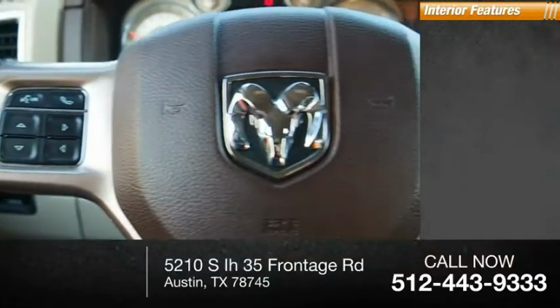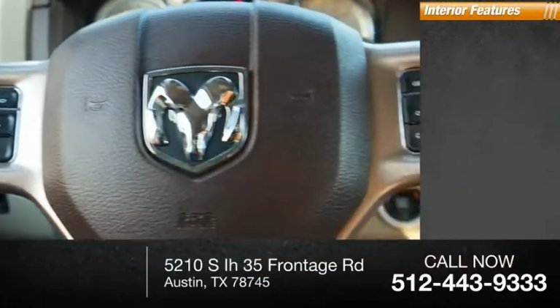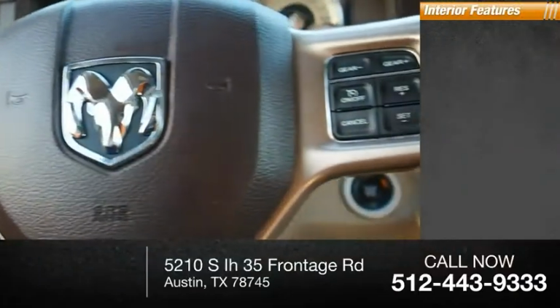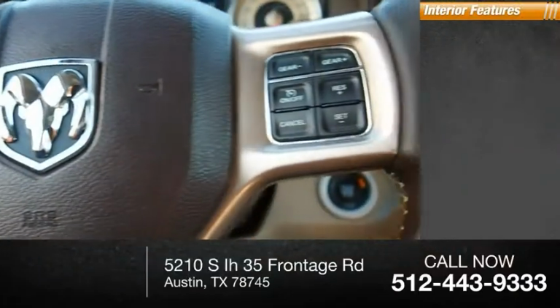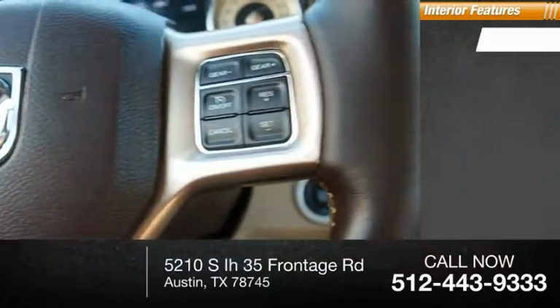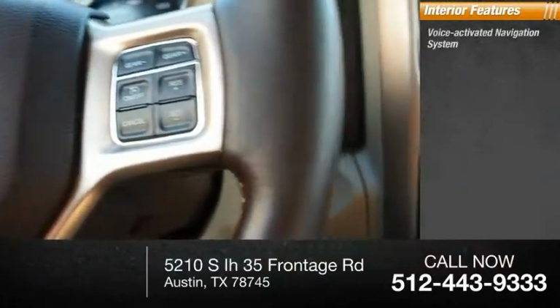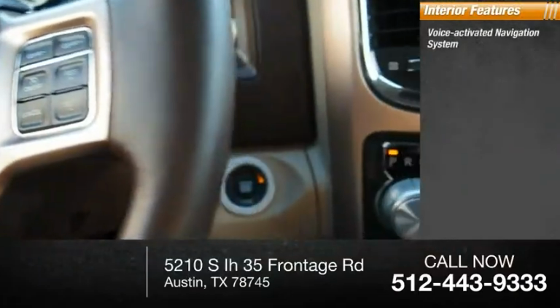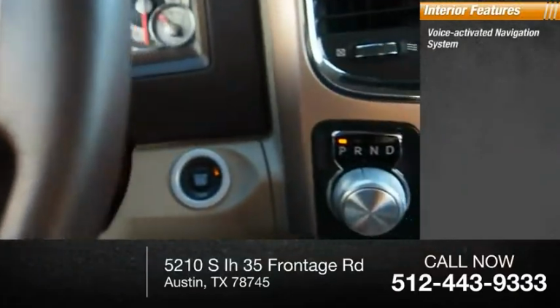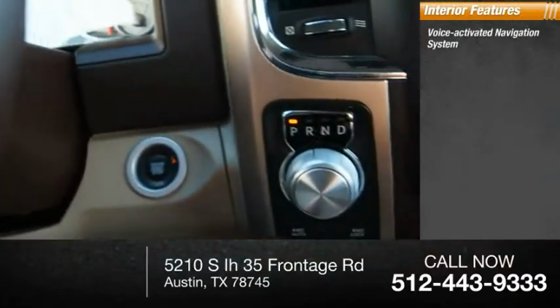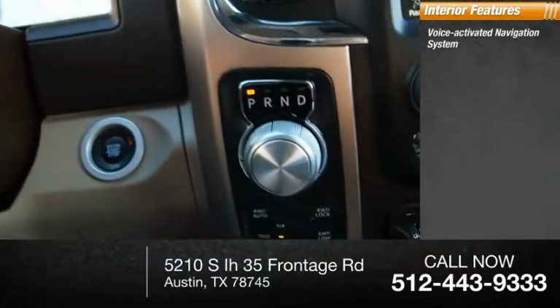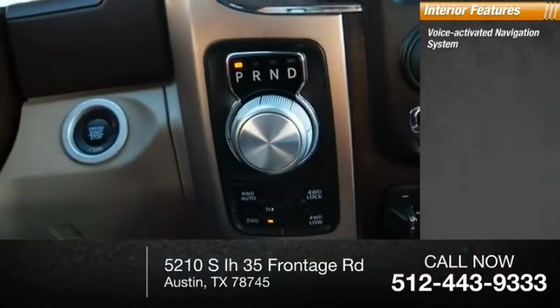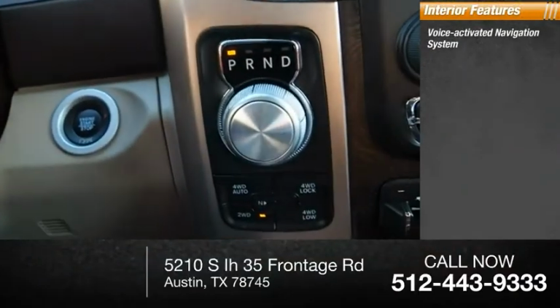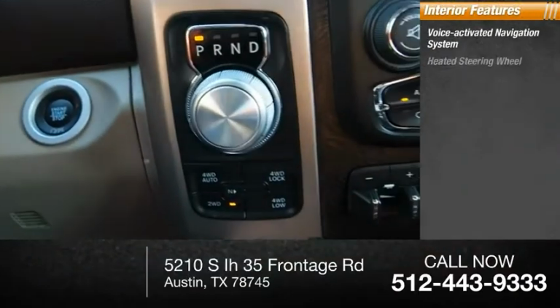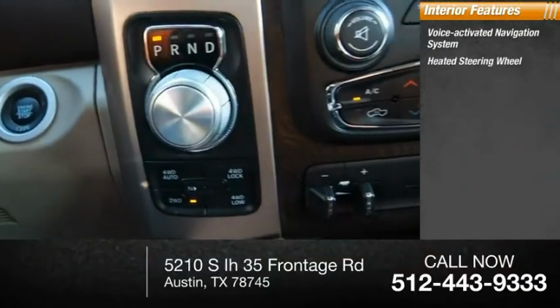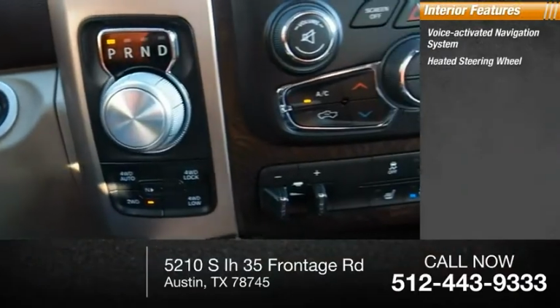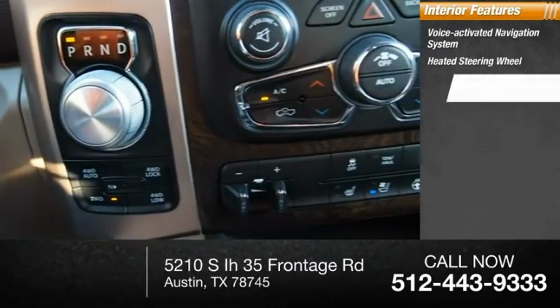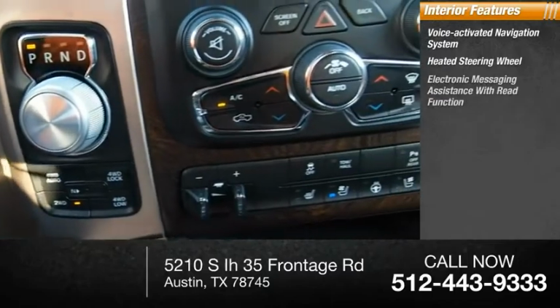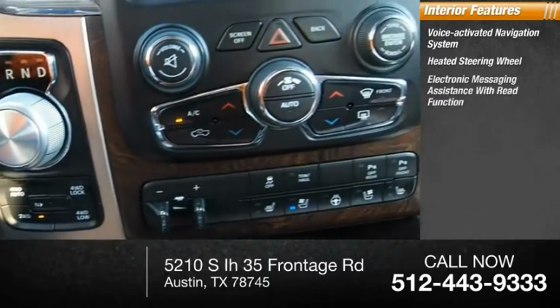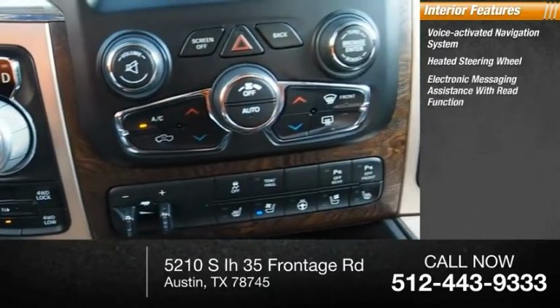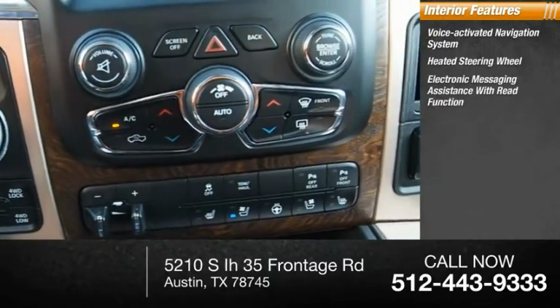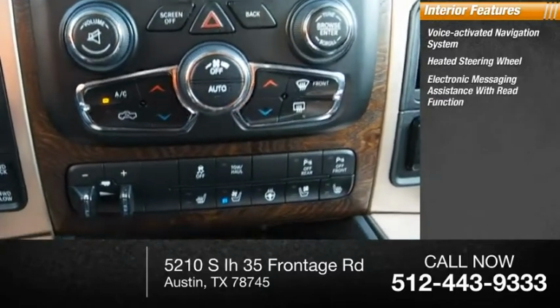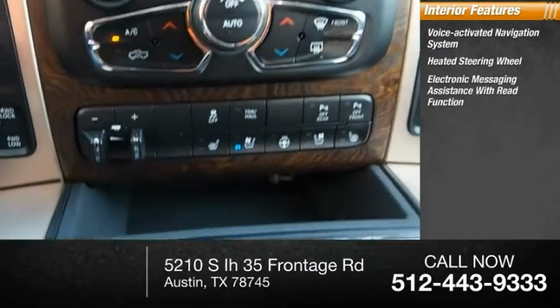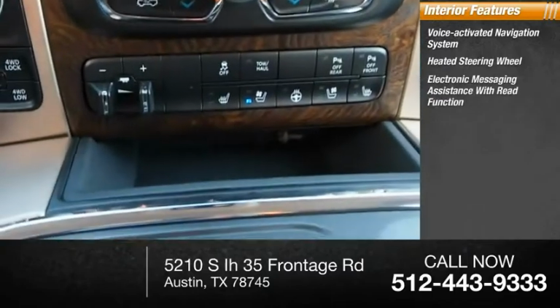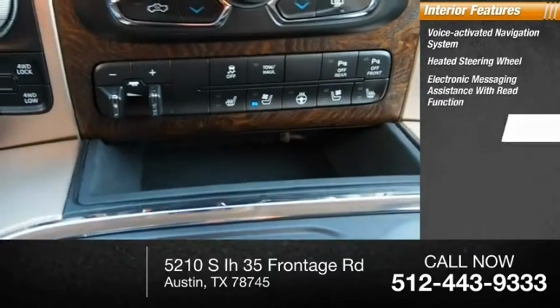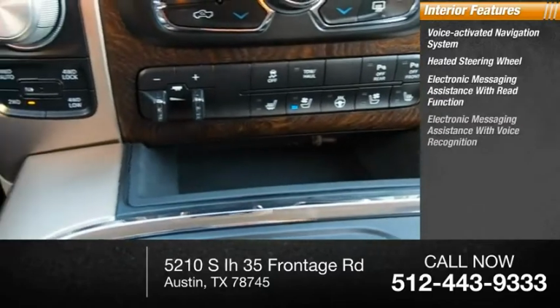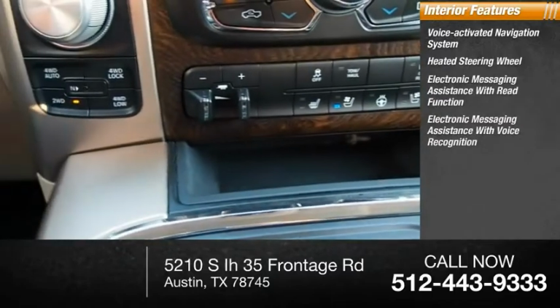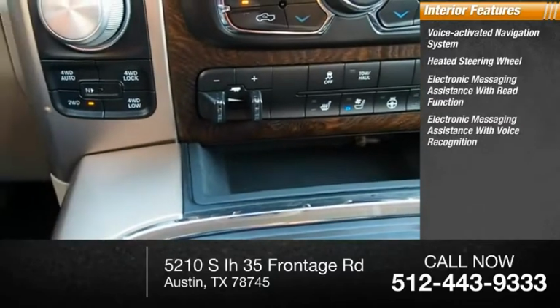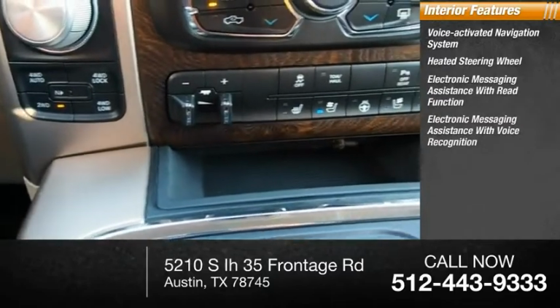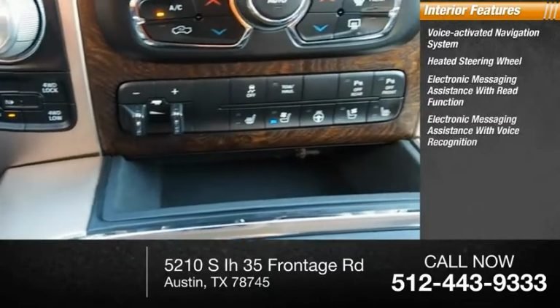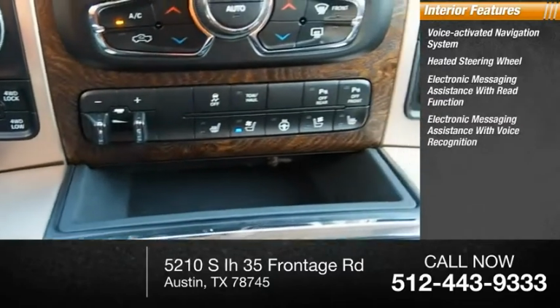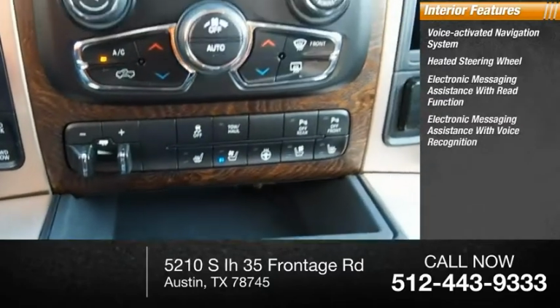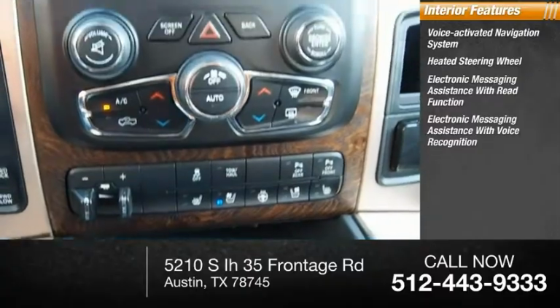Inside you'll find a voice activated navigation system, heated steering wheel, electronic messaging assistance with read function, and electronic messaging assistance with voice recognition.